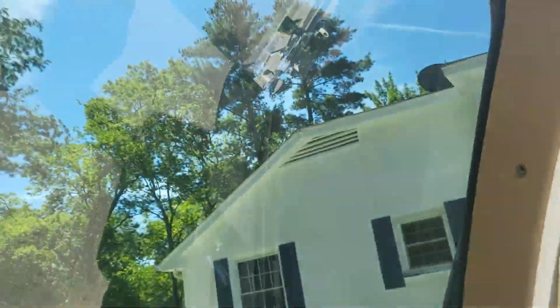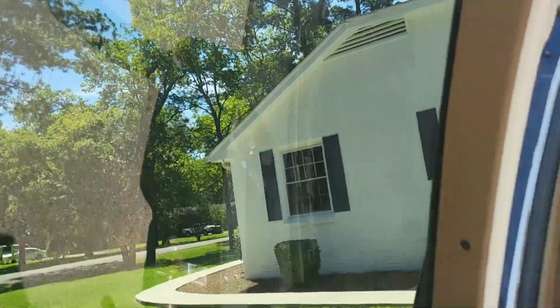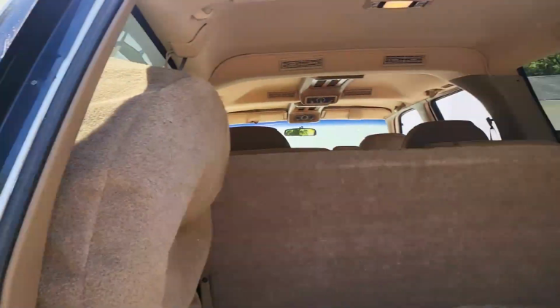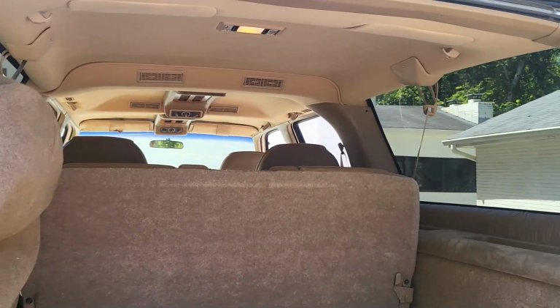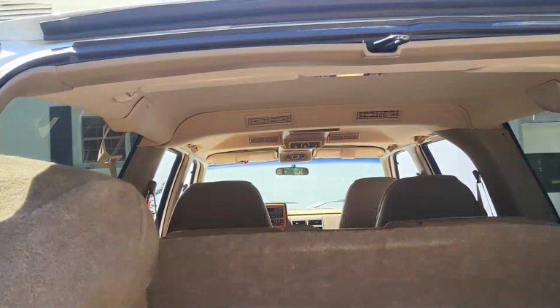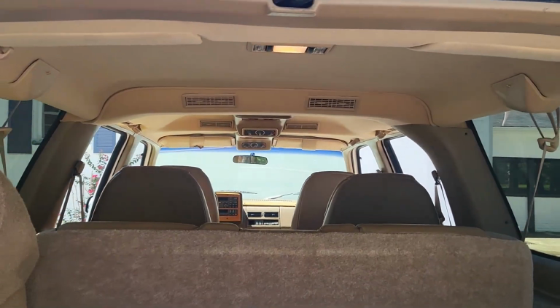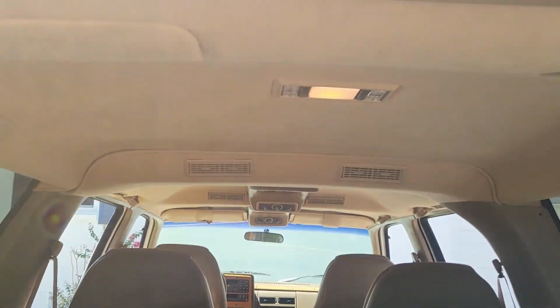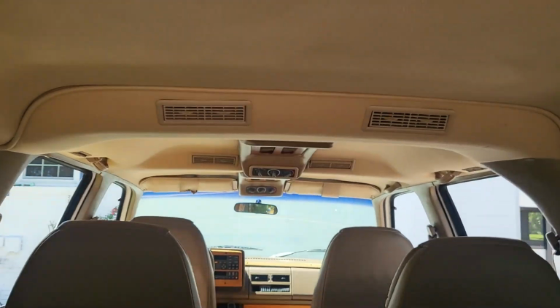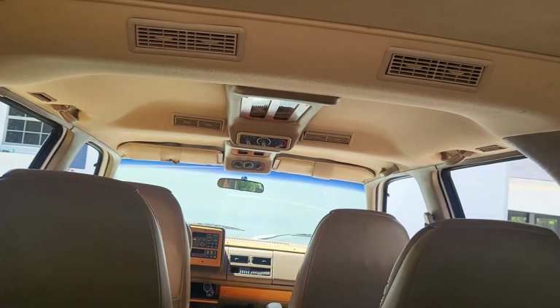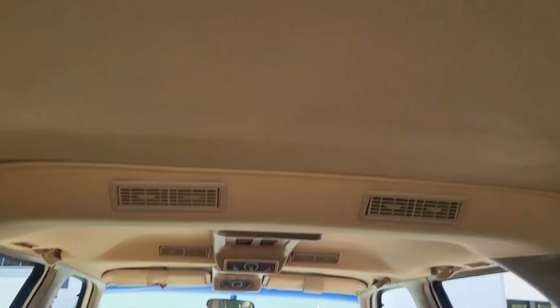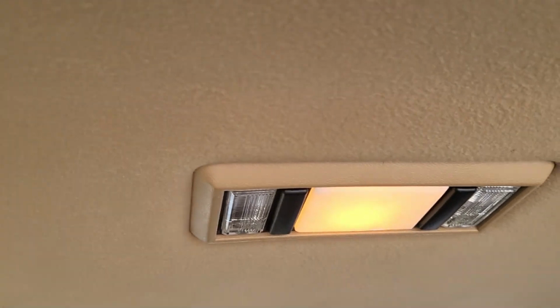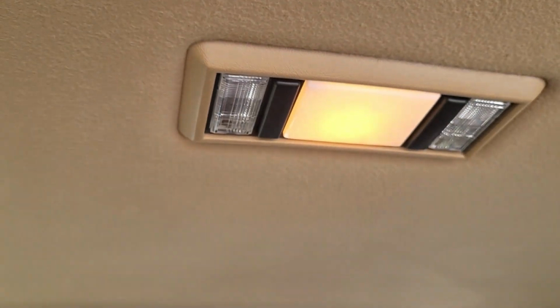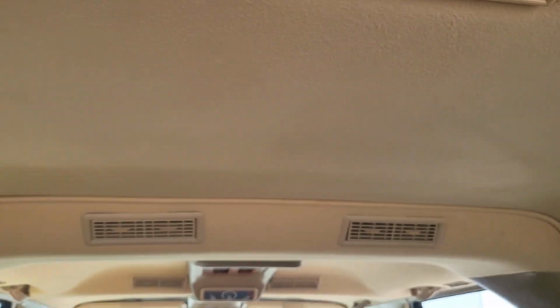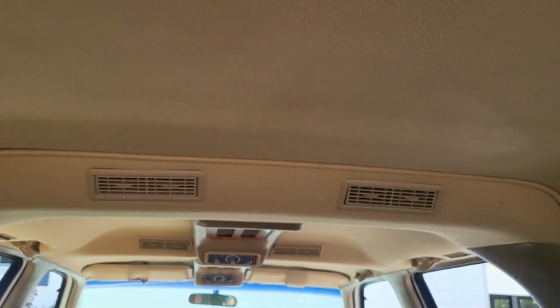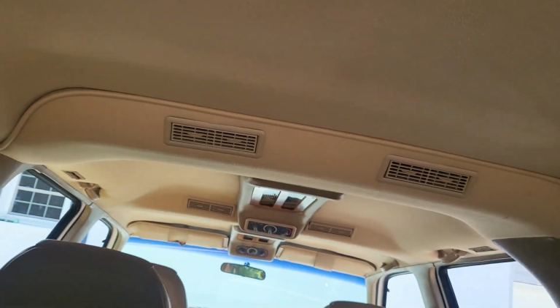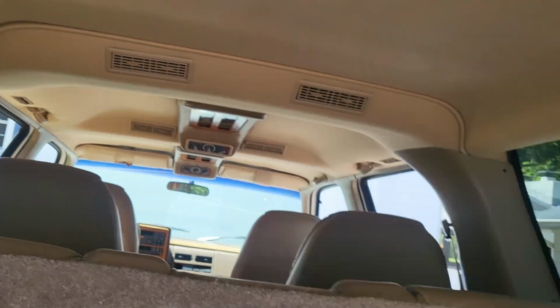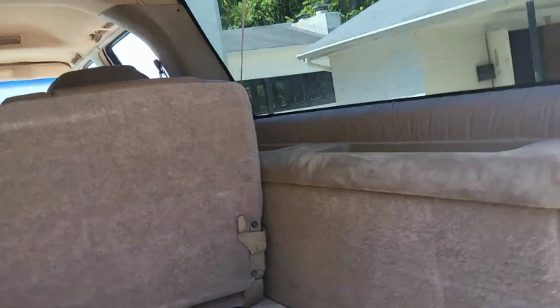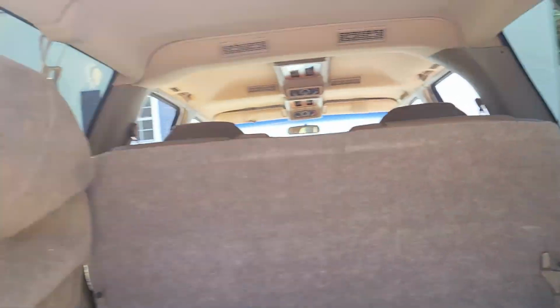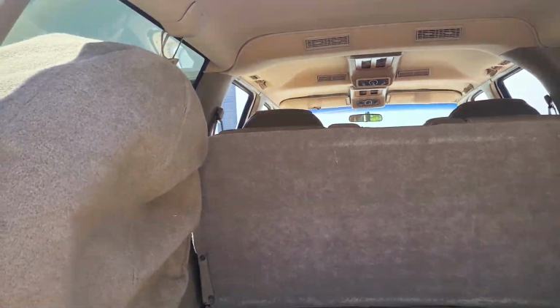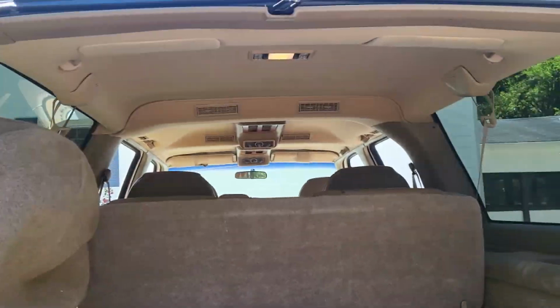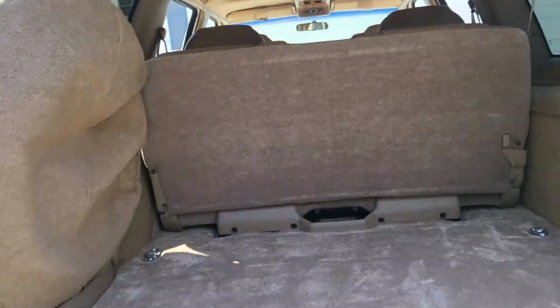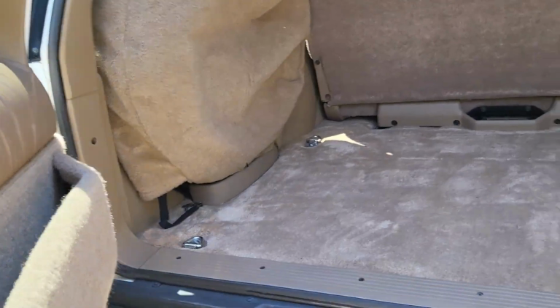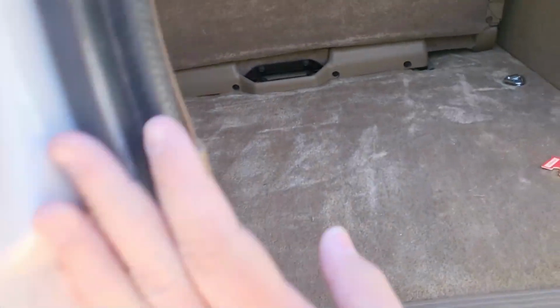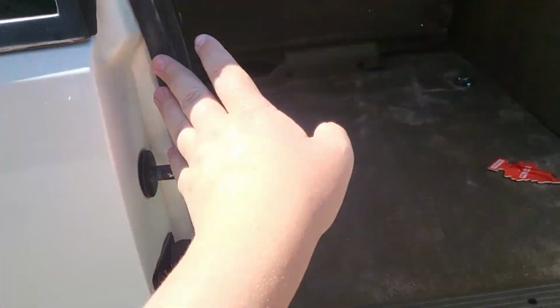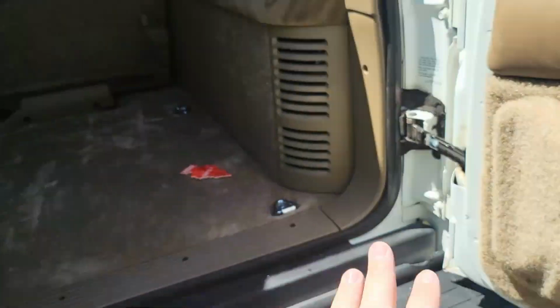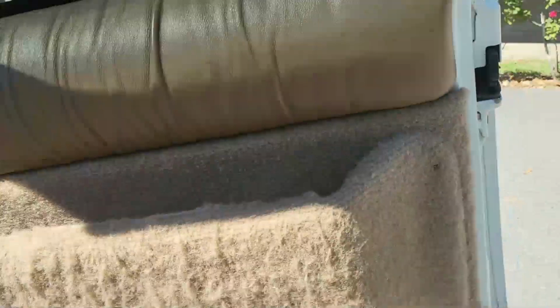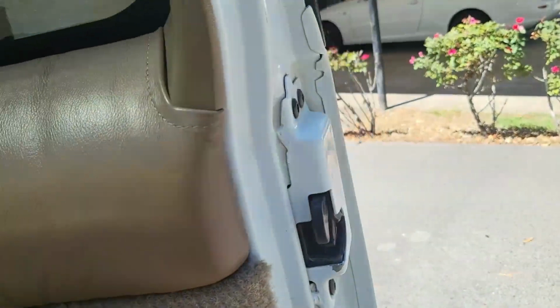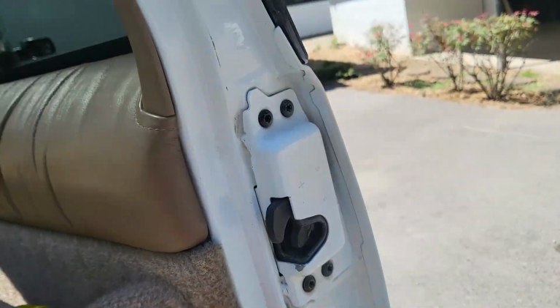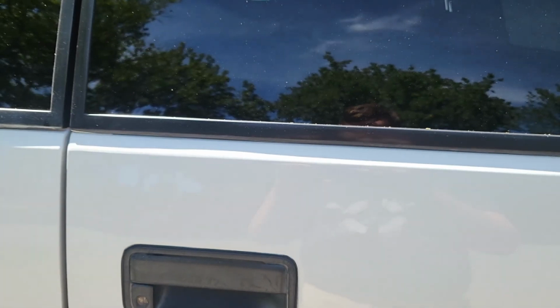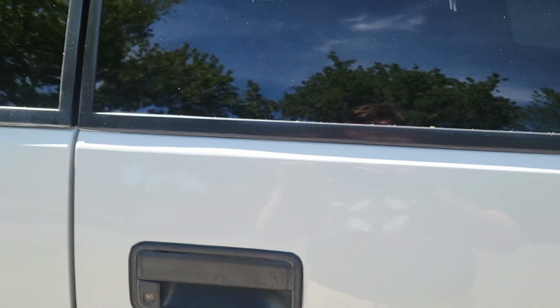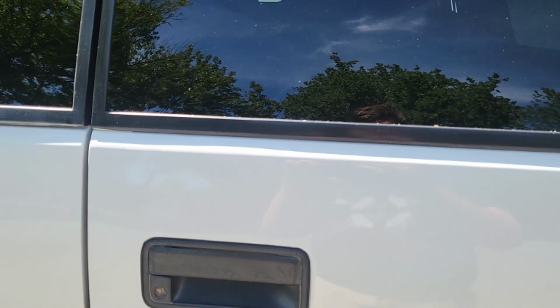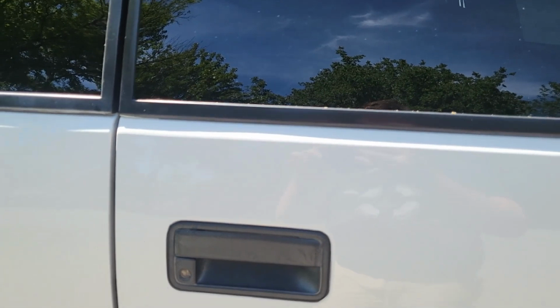Nice tint on the back. Here's what it looks like, here's the entire rear. You also get the lights right there, nice AC vents all the way to the back. Close these solid doors.